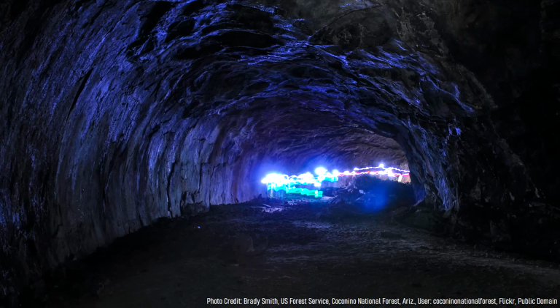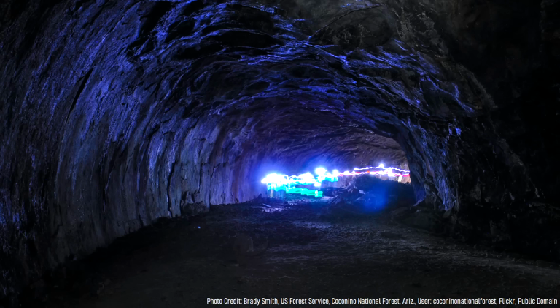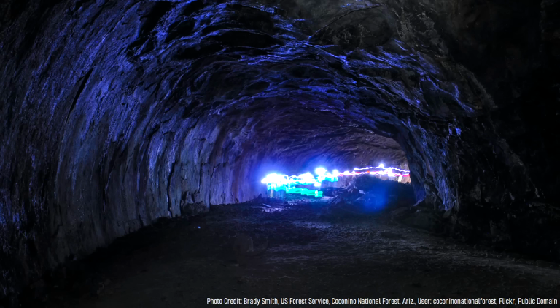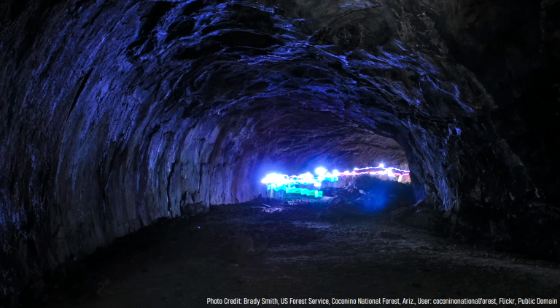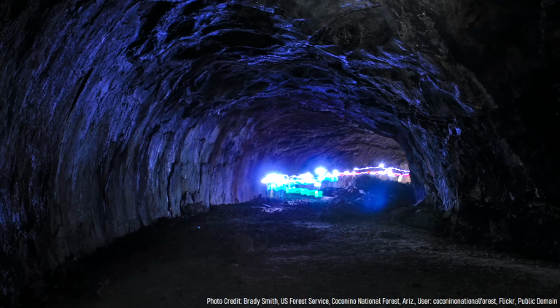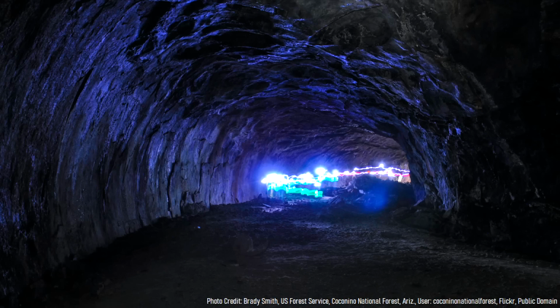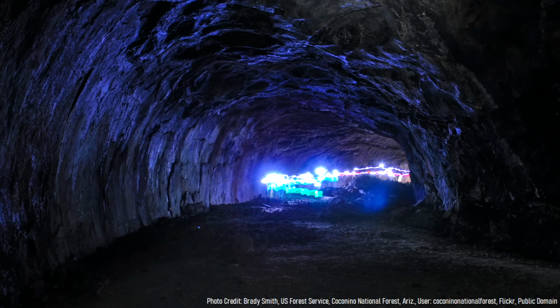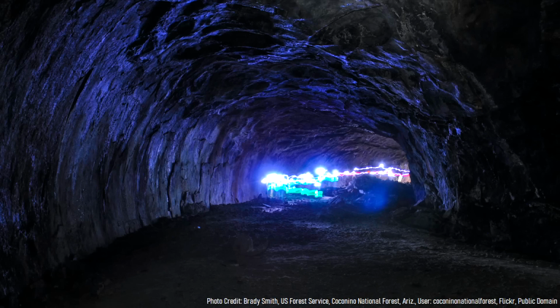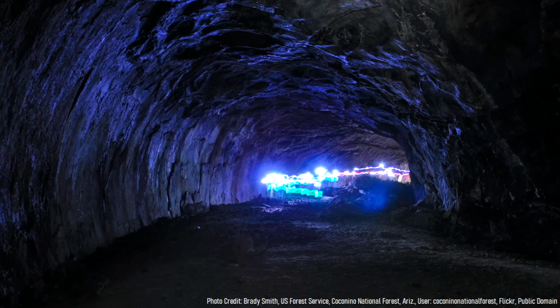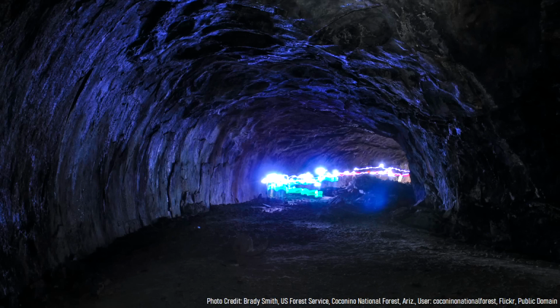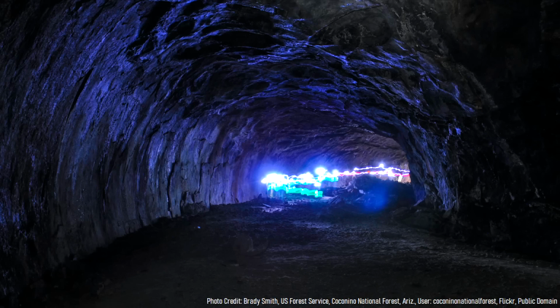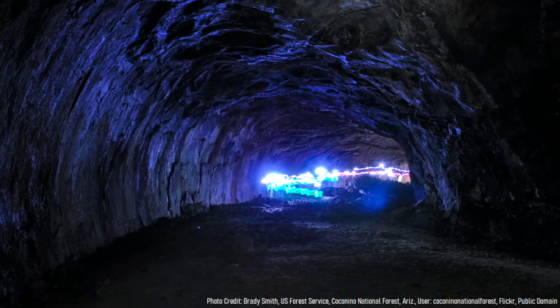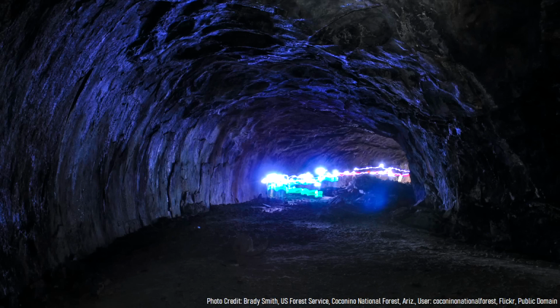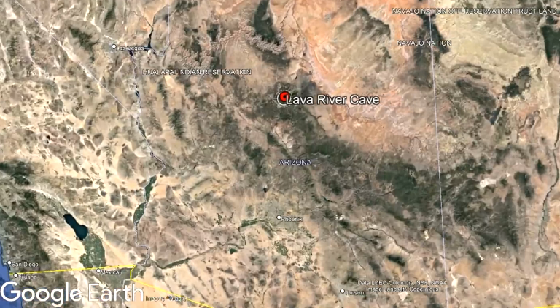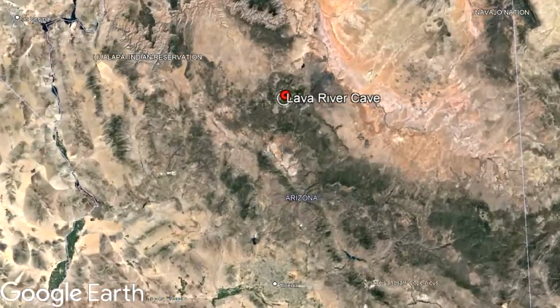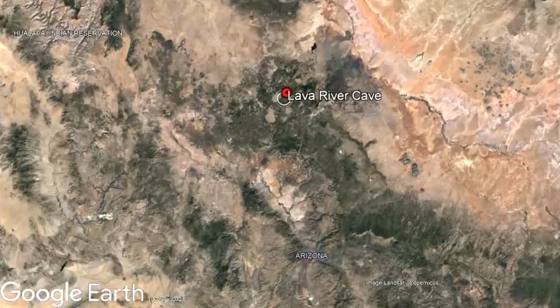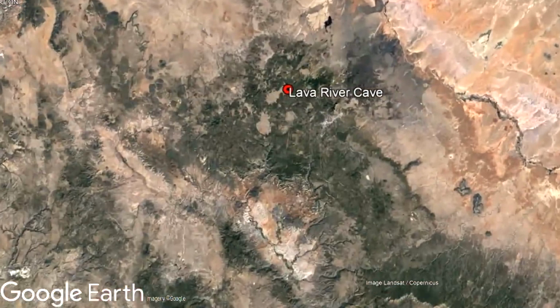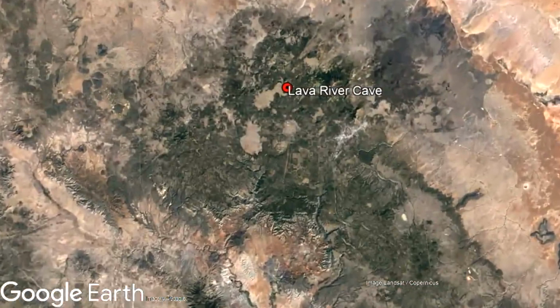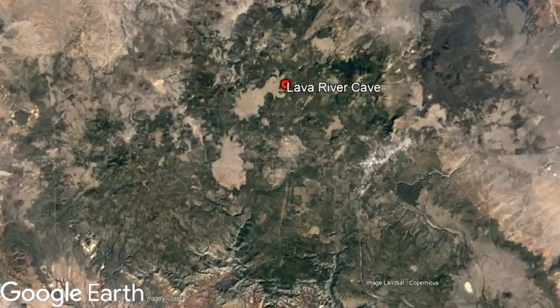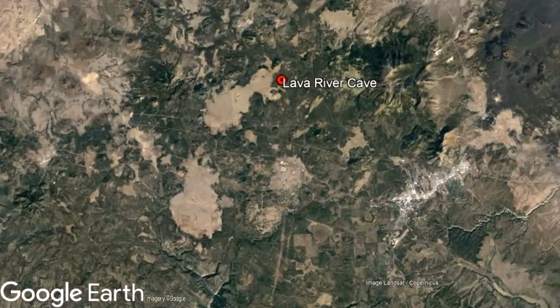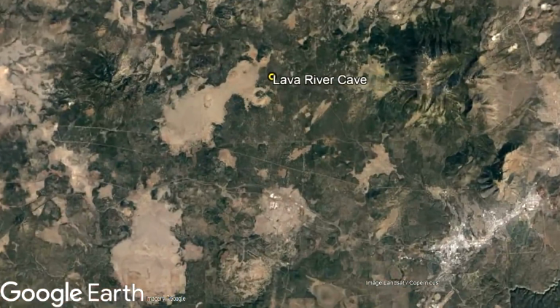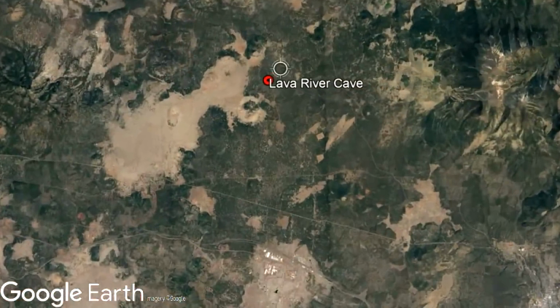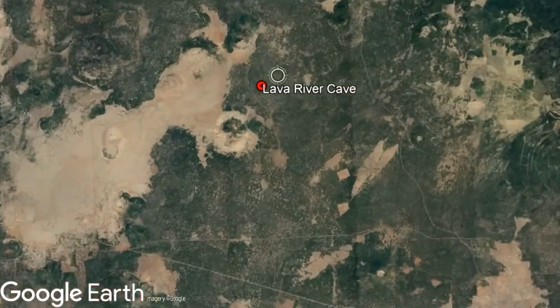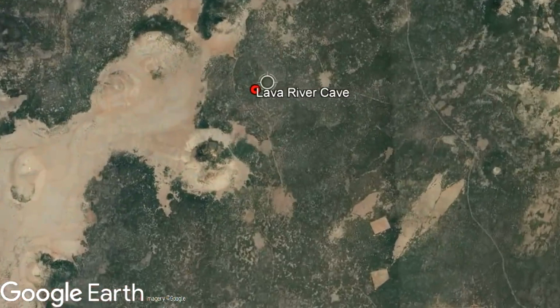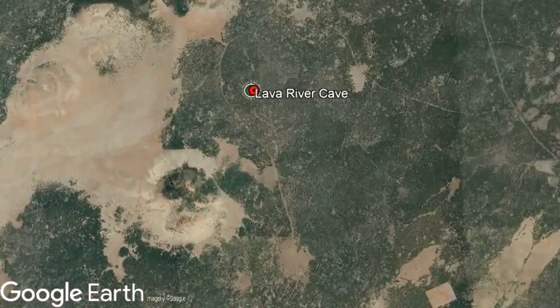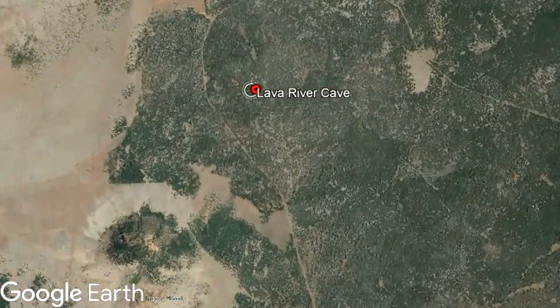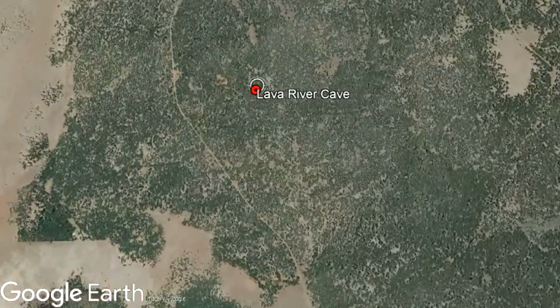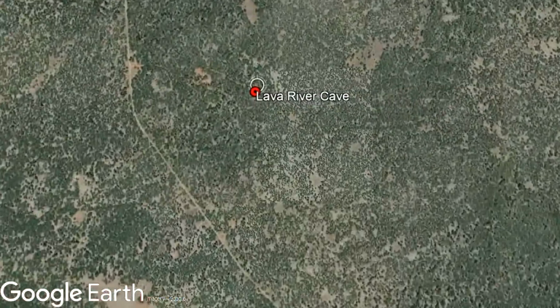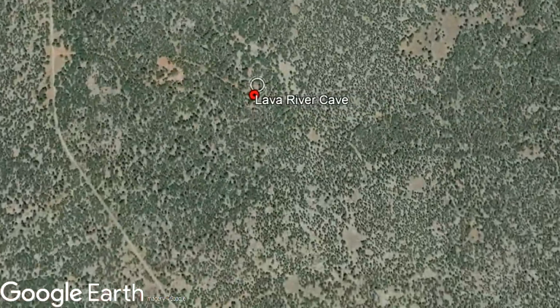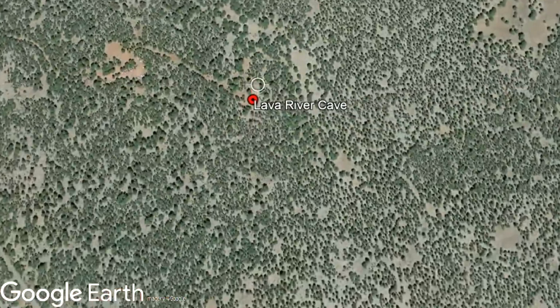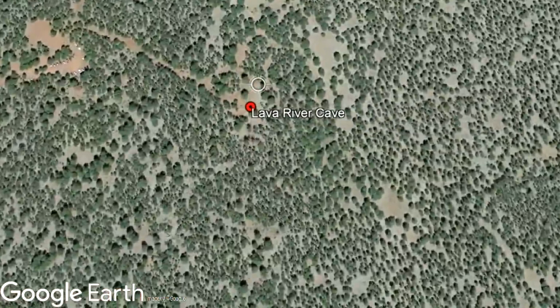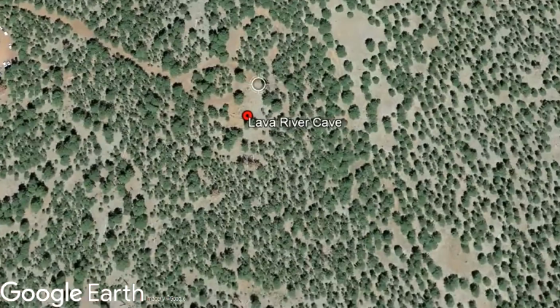During a journey within this cave, you might even see ice crystals which have formed. The Lava River Cave is located in north central Arizona, where it is 14 miles or 23 kilometers northeast of the city of Flagstaff.